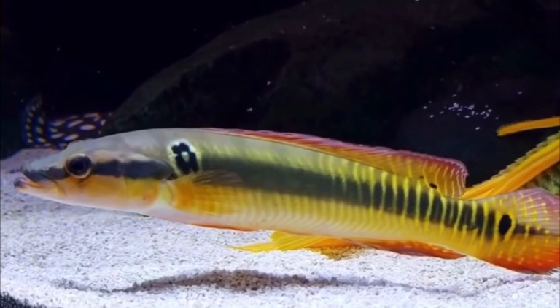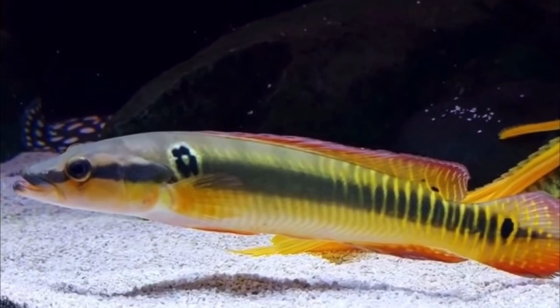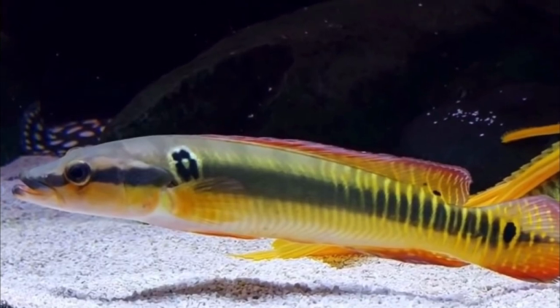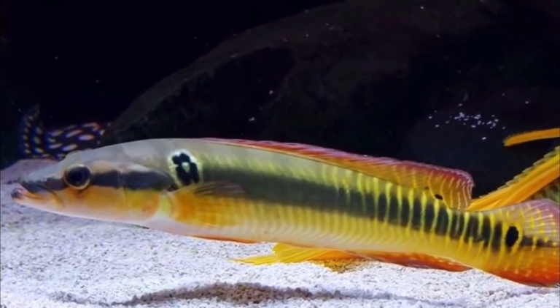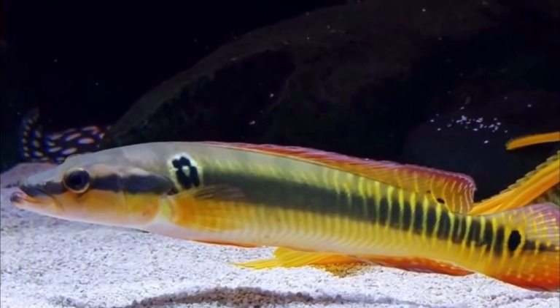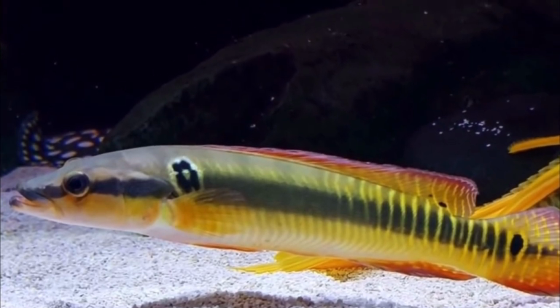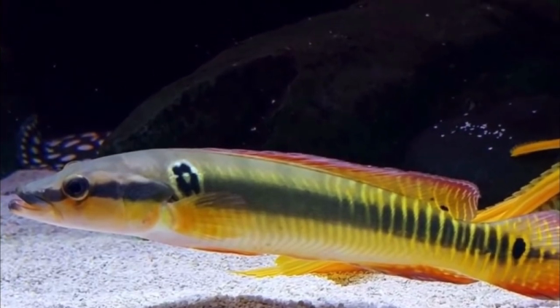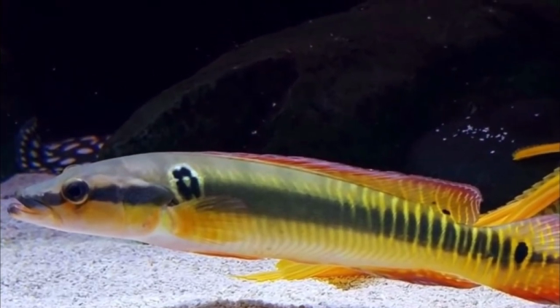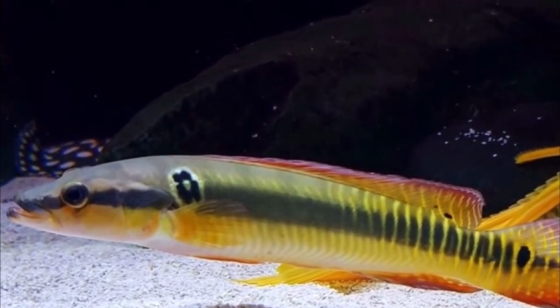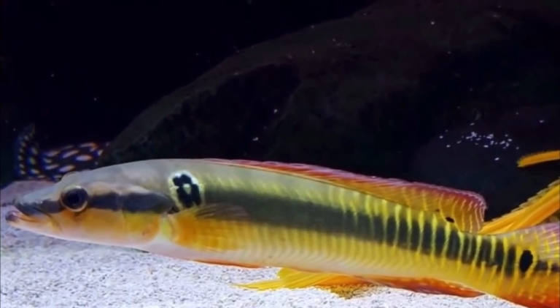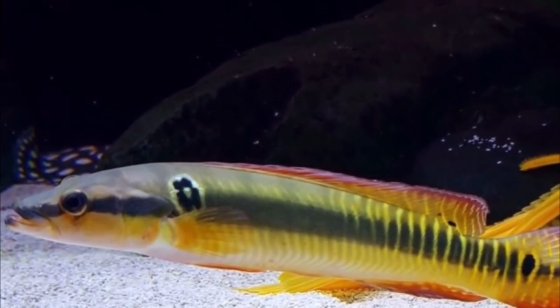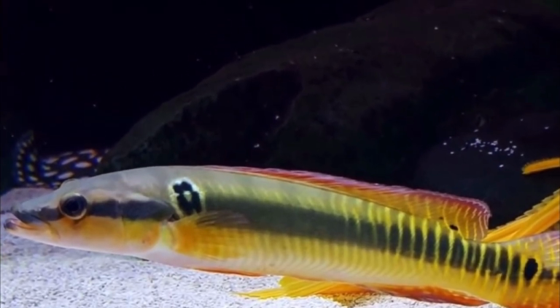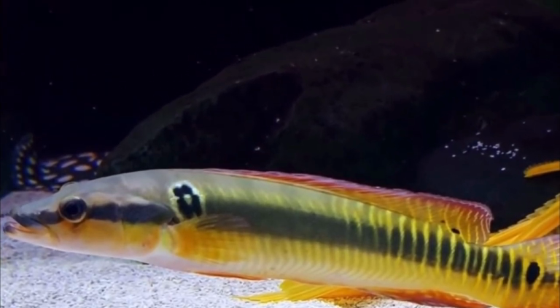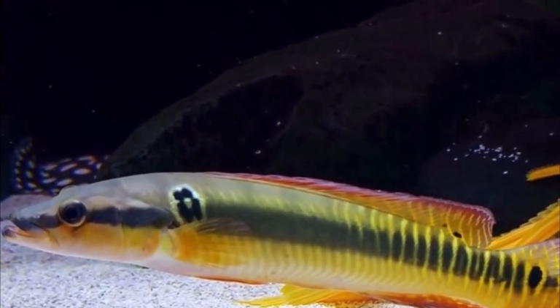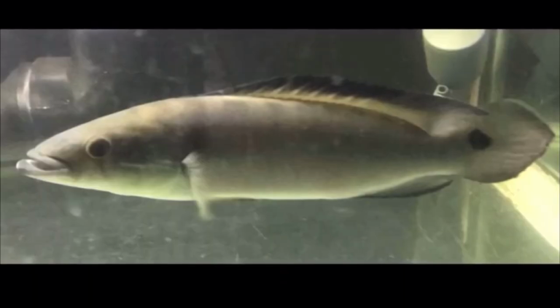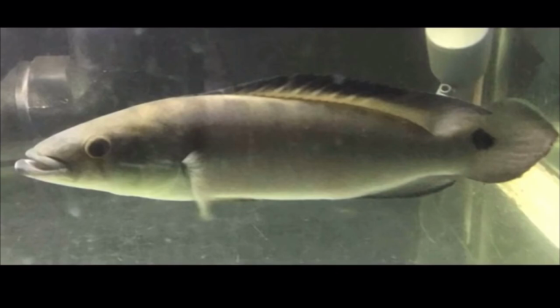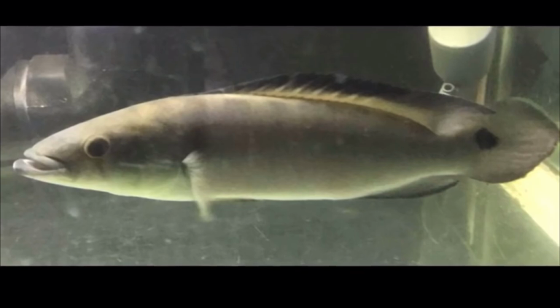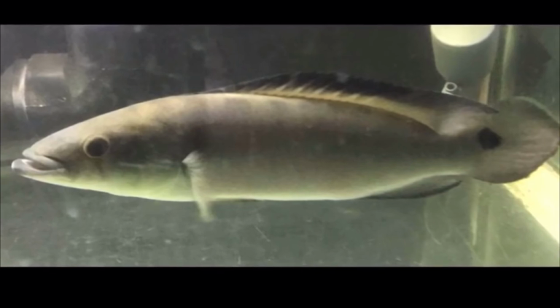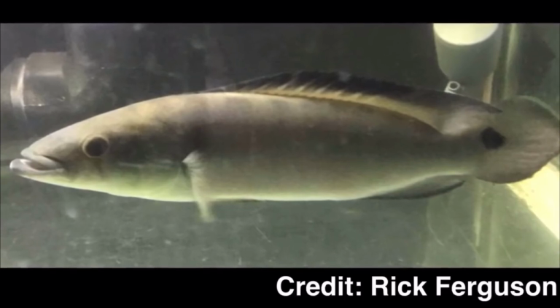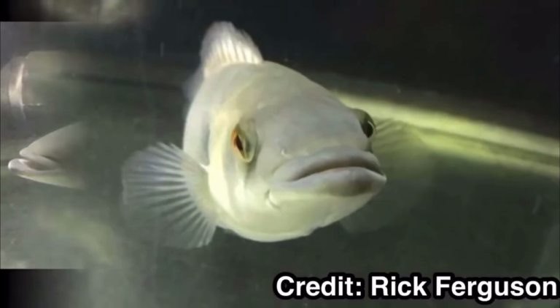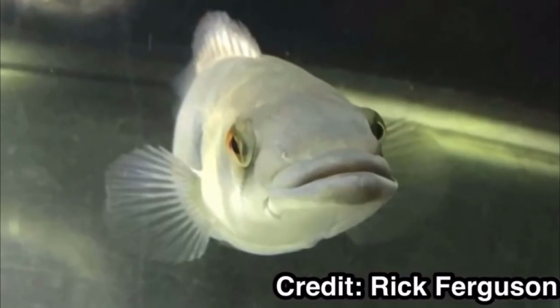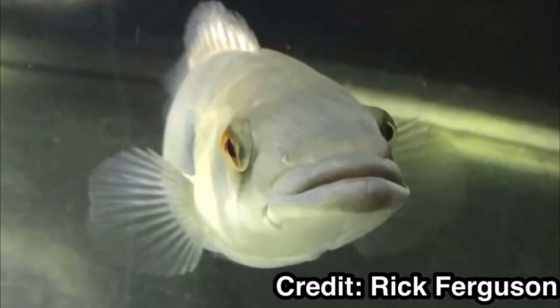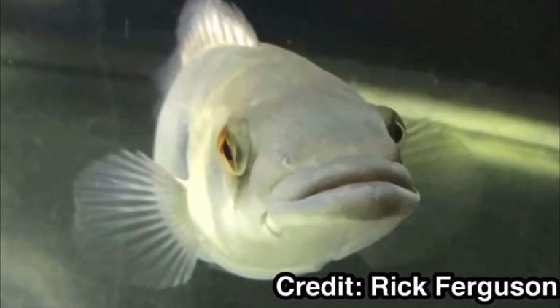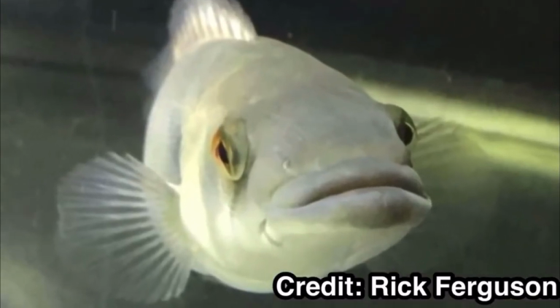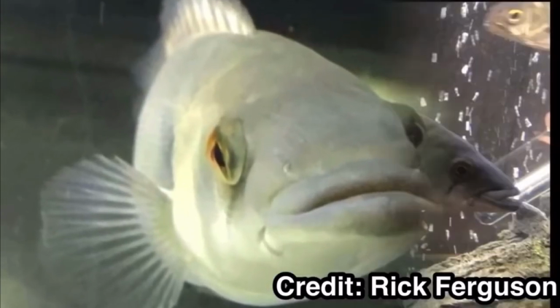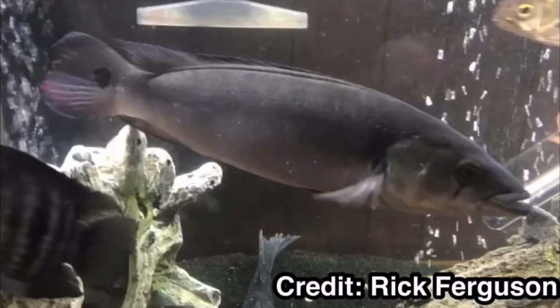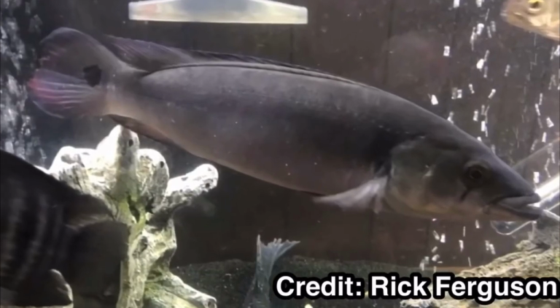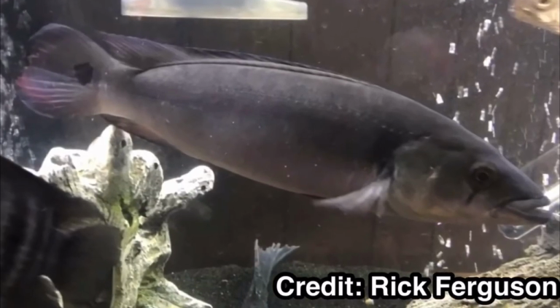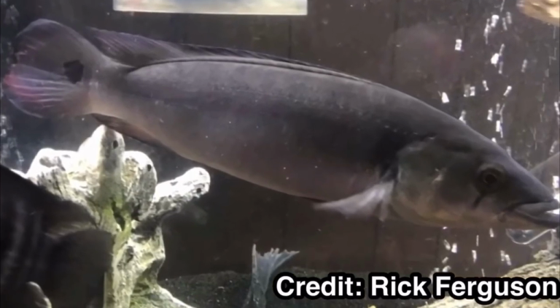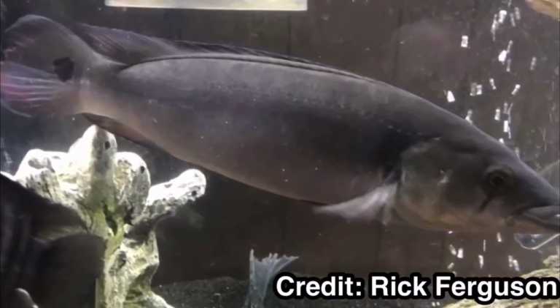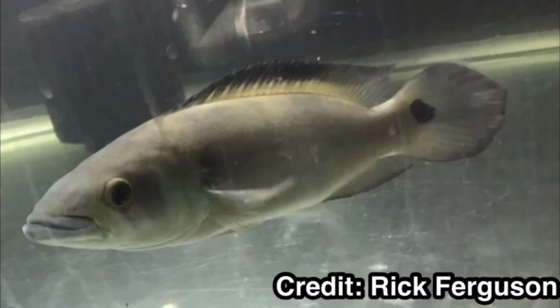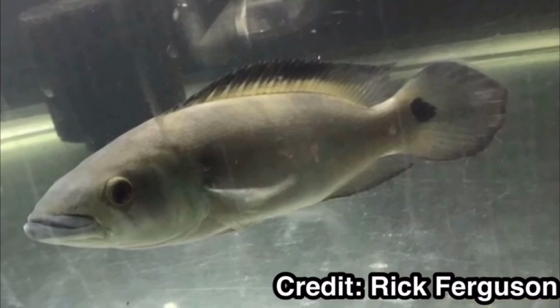The zebra pike cichlid is probably the most popular and most recognized. As far as taking care of these guys, they are cichlids, but some things are a little different.